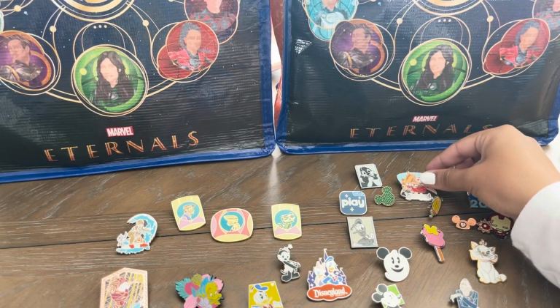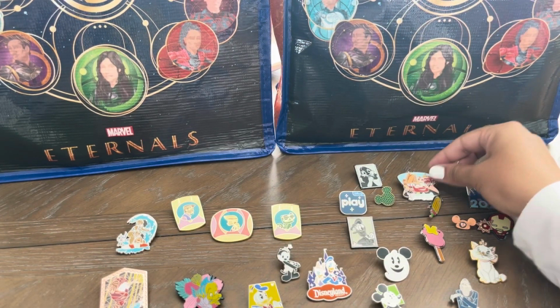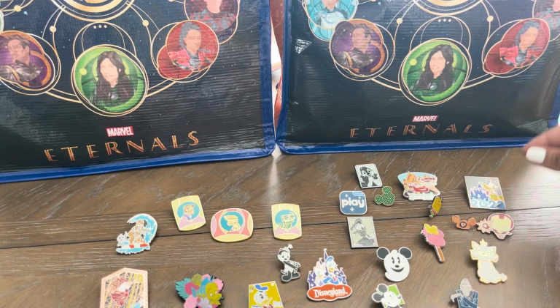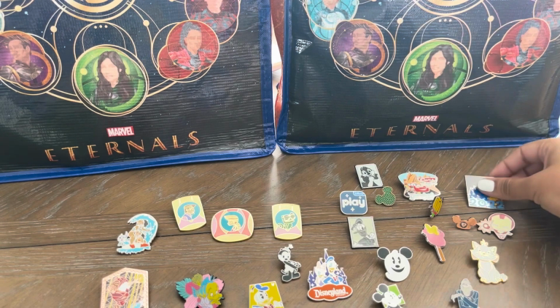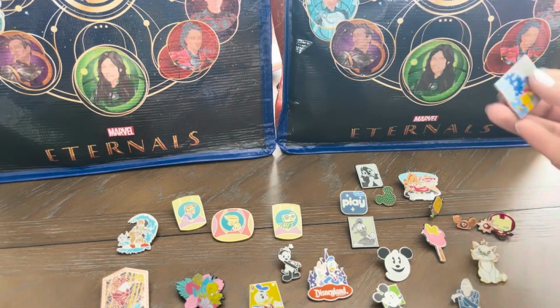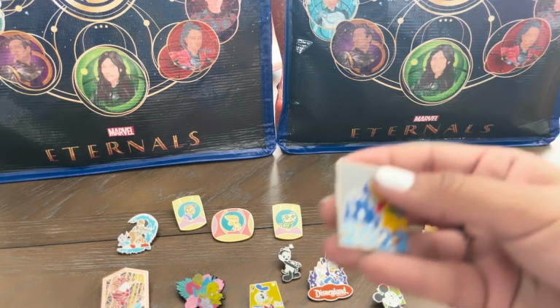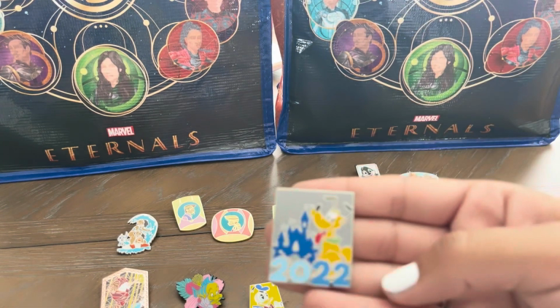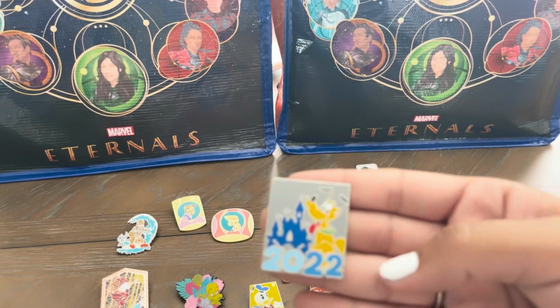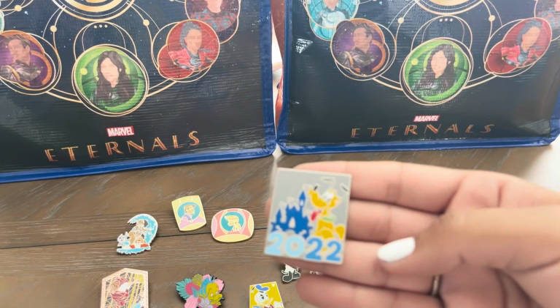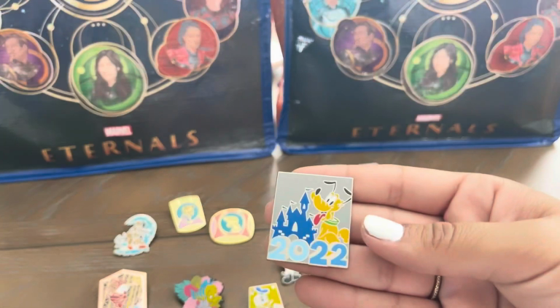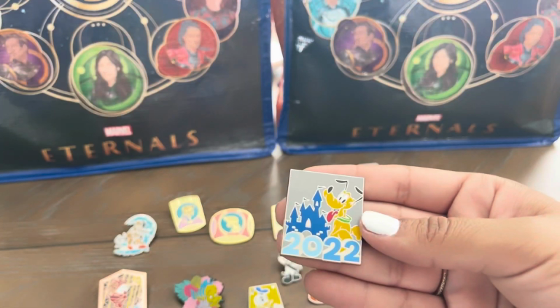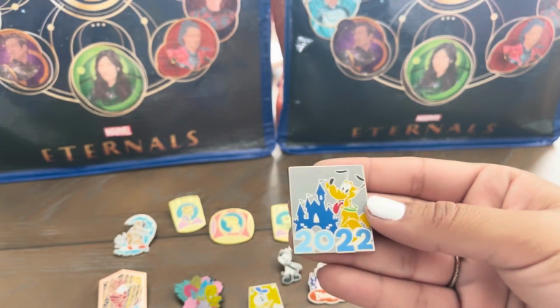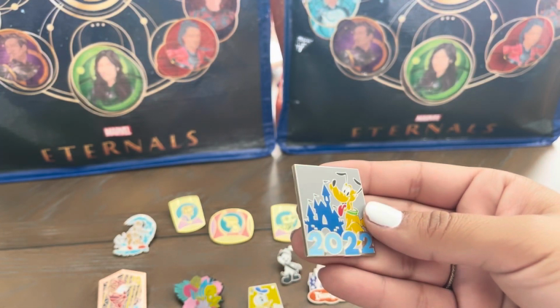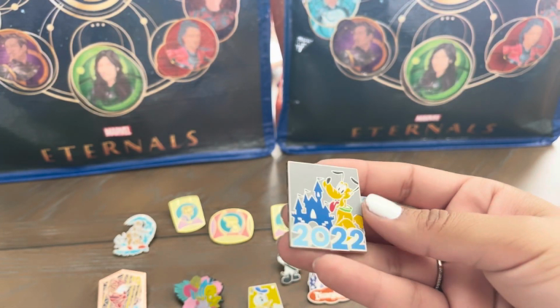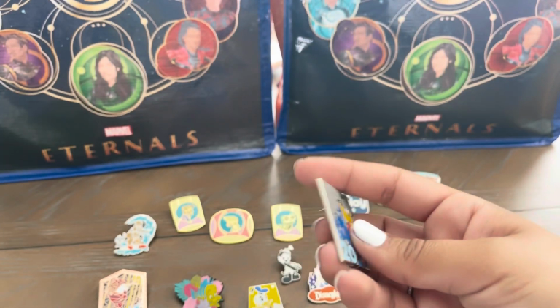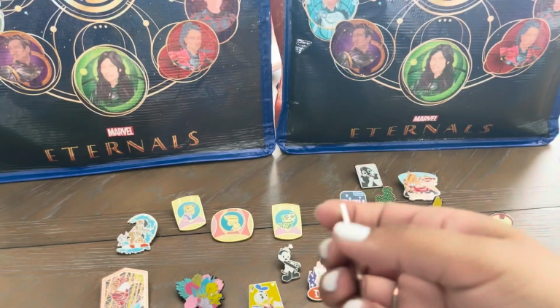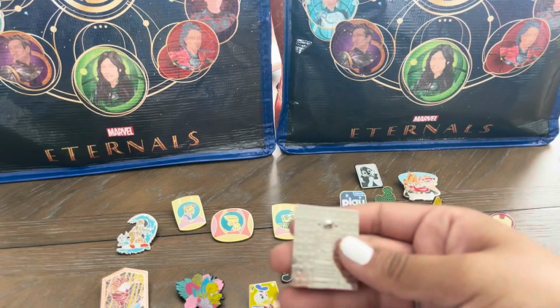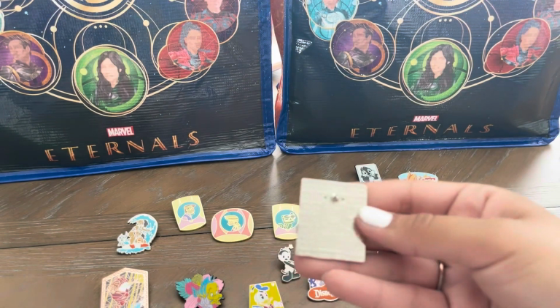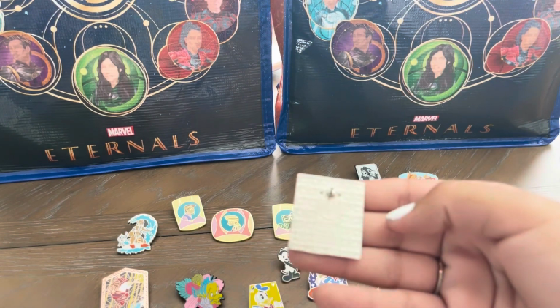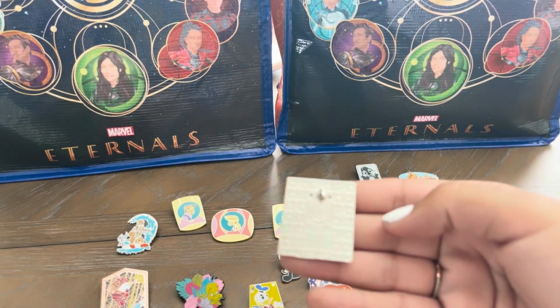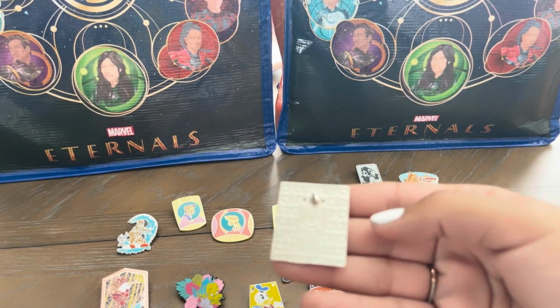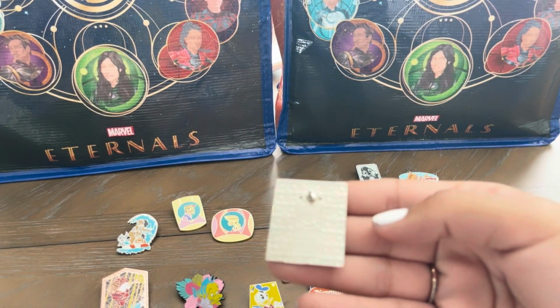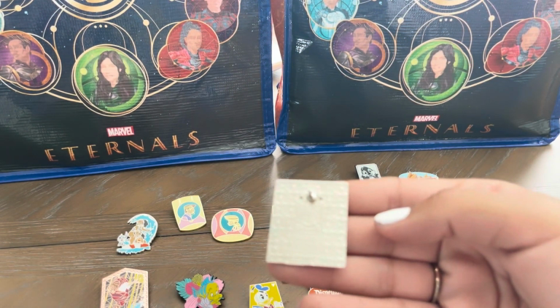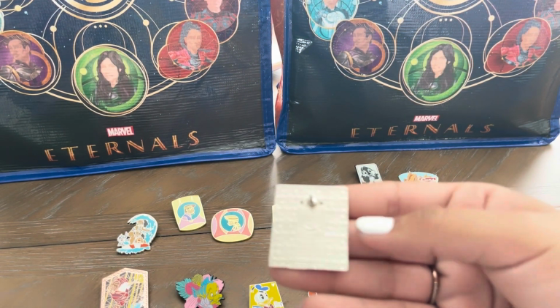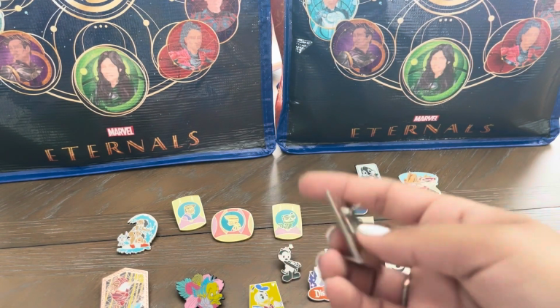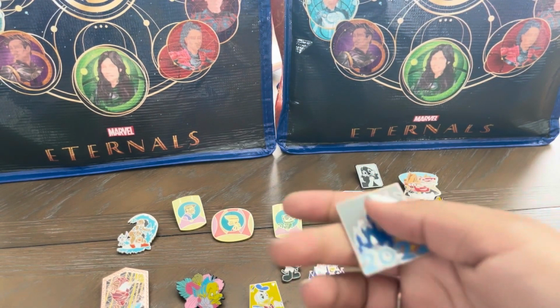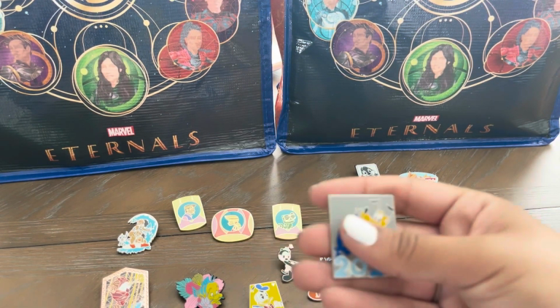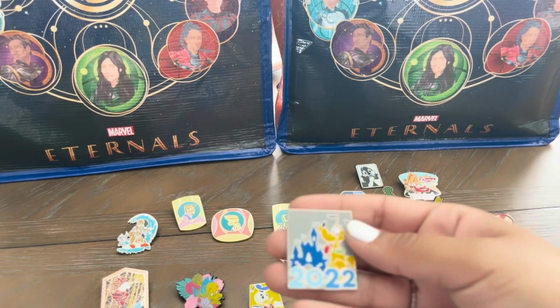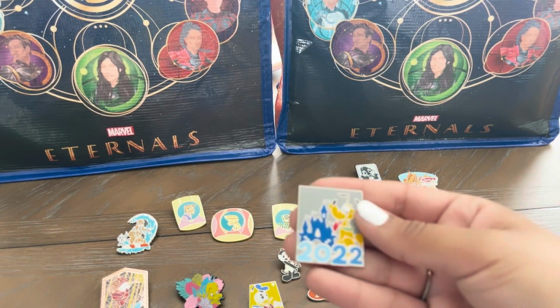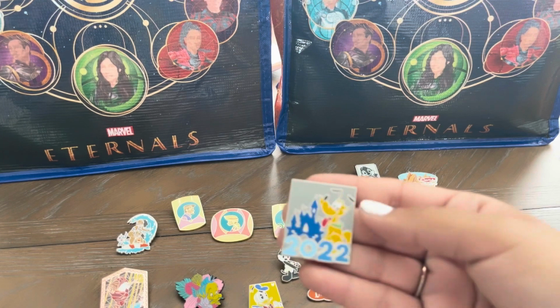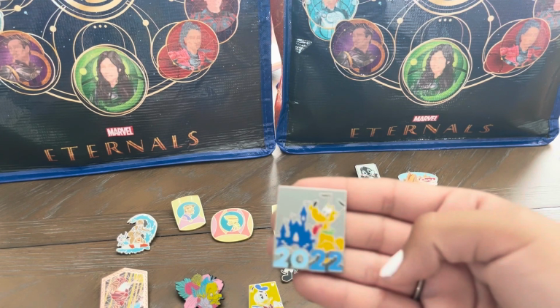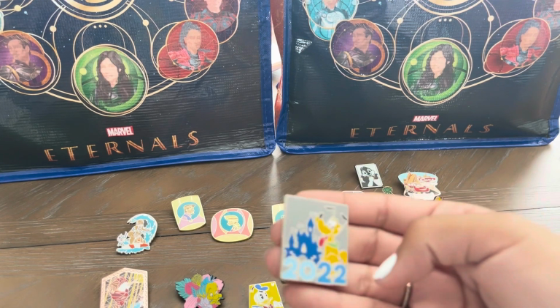Another one that I thought was pretty cool was this 2022 Pluto pin. I found this one at Disney California Adventure, near Avengers Campus.